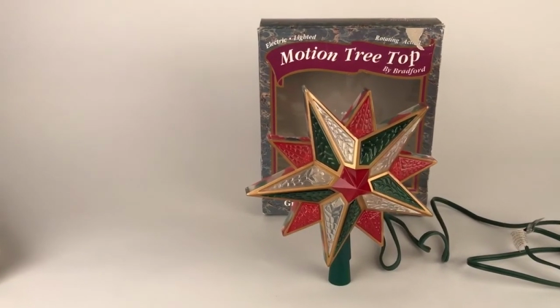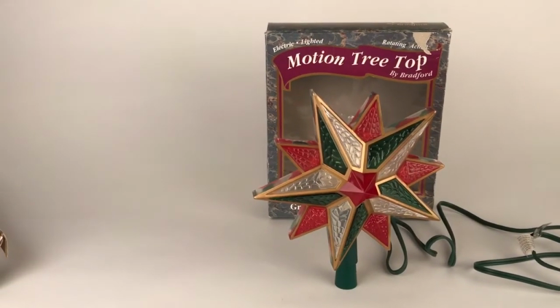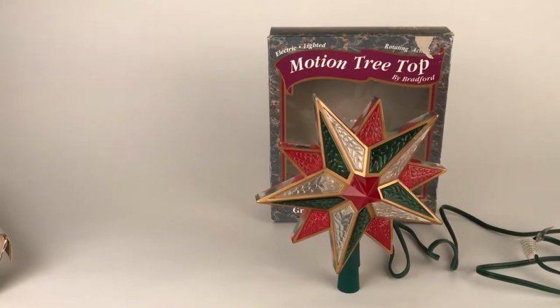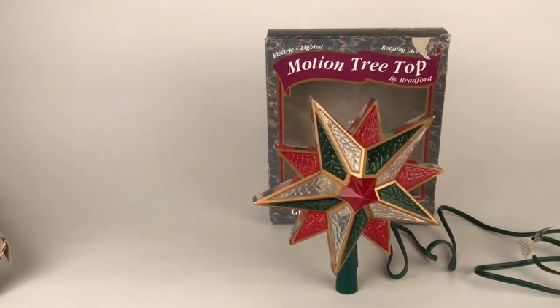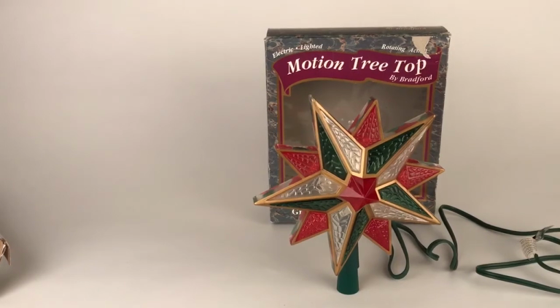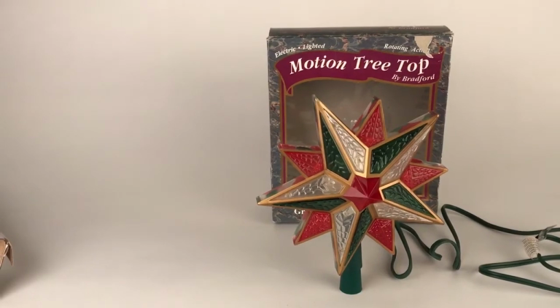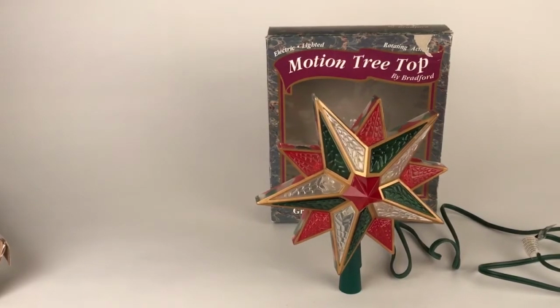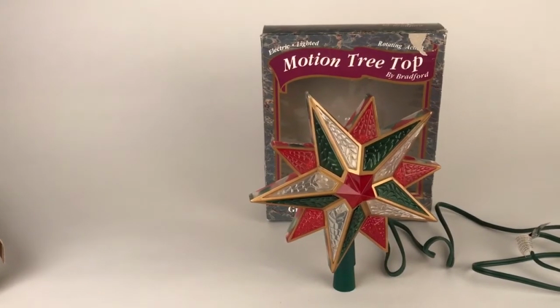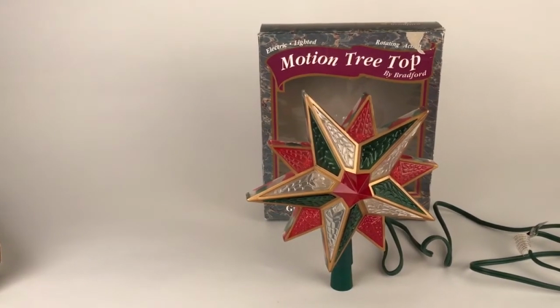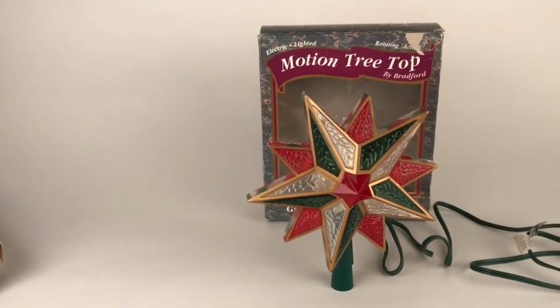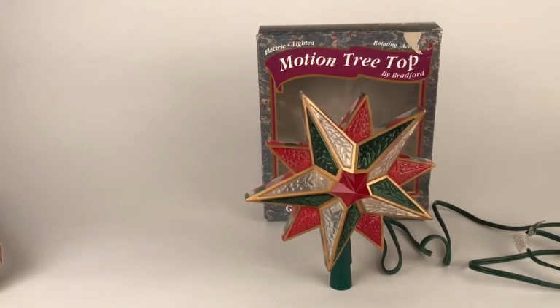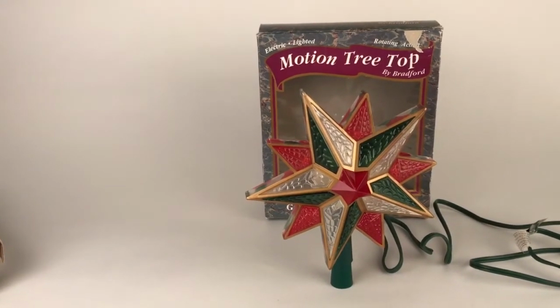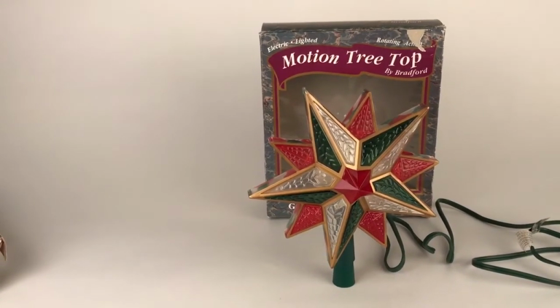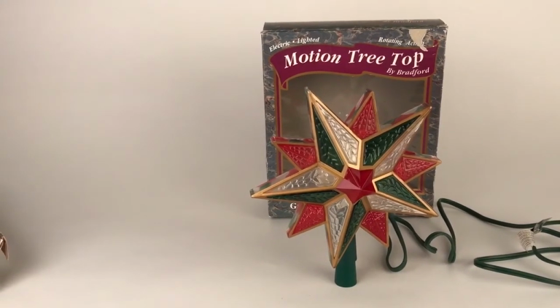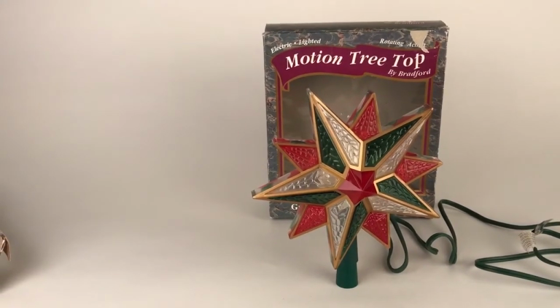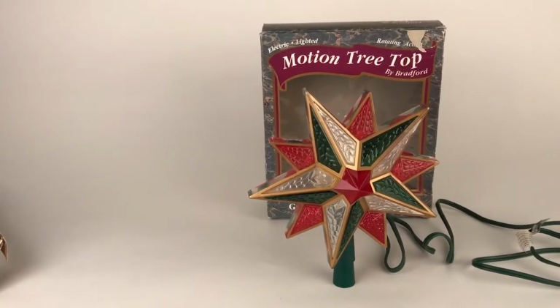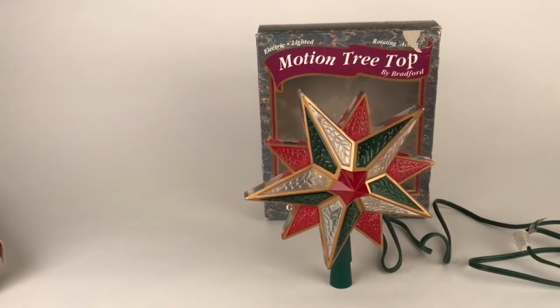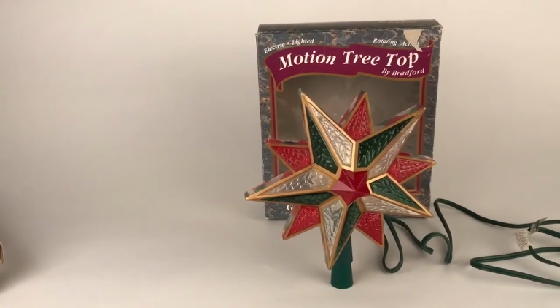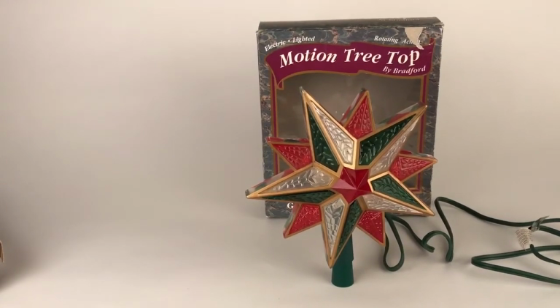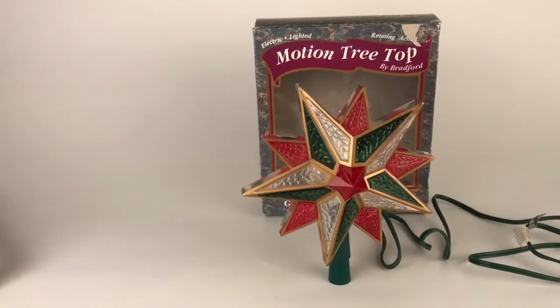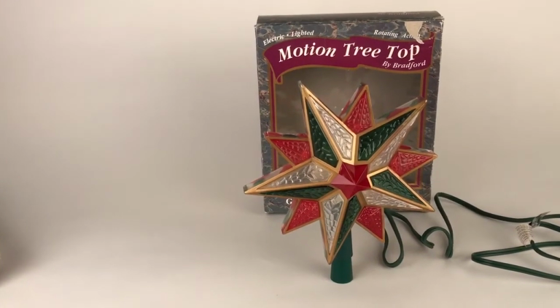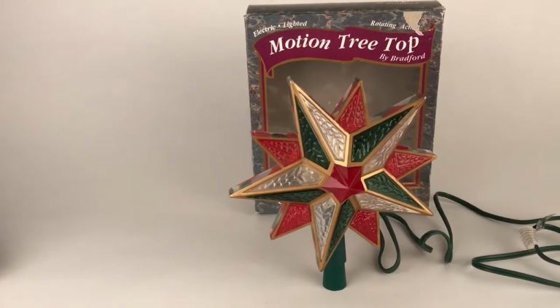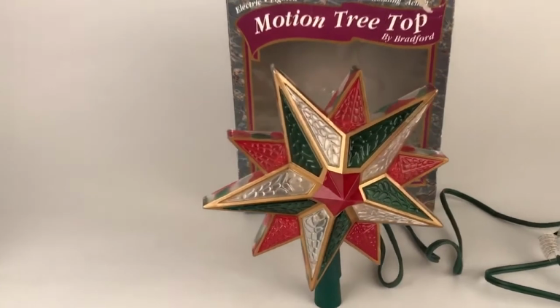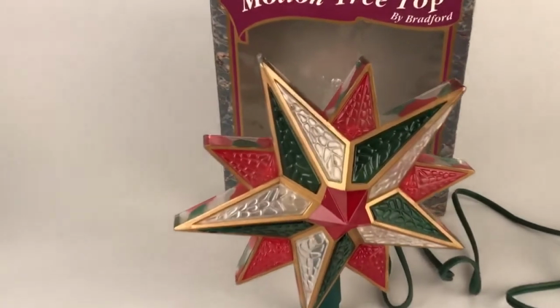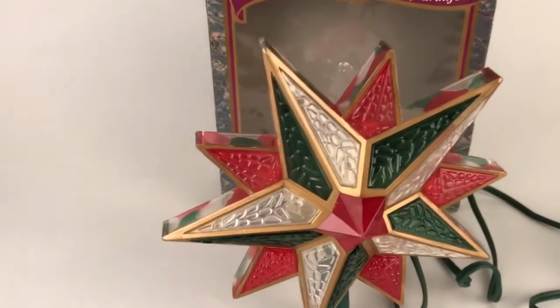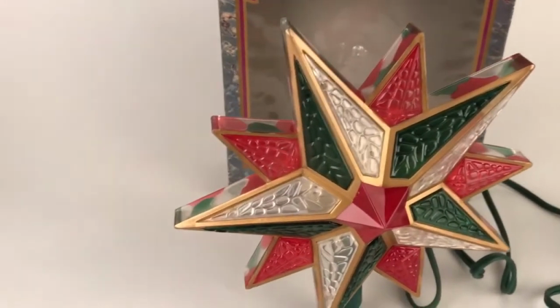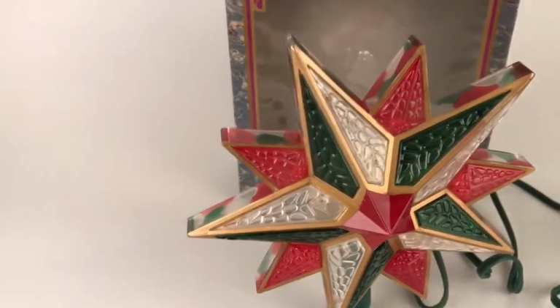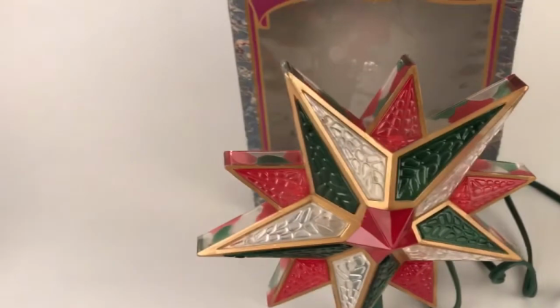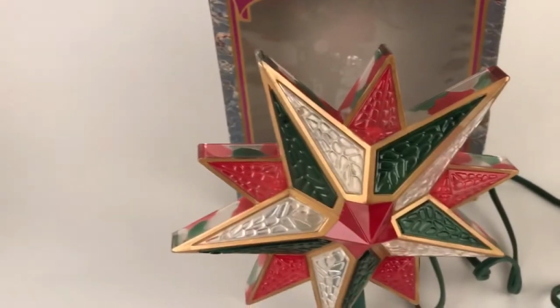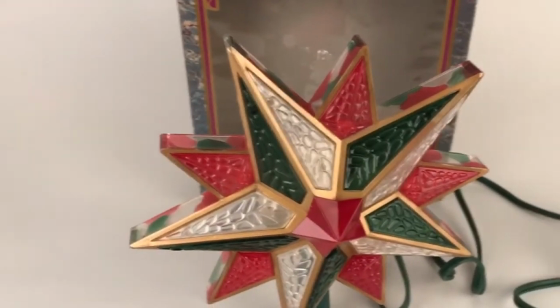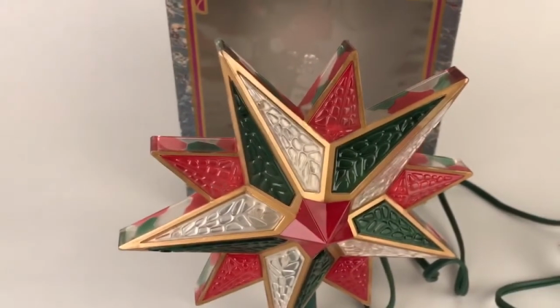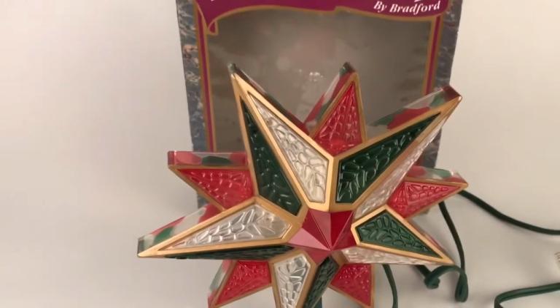I'd probably say that the Celestial from the 60s was more heavily collected, but this would be second. It has a stained glass type finish. It's a plastic that's textured in red, white, and green.